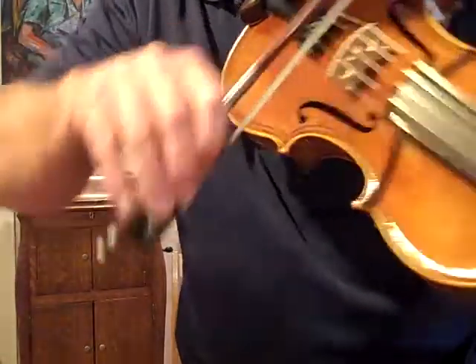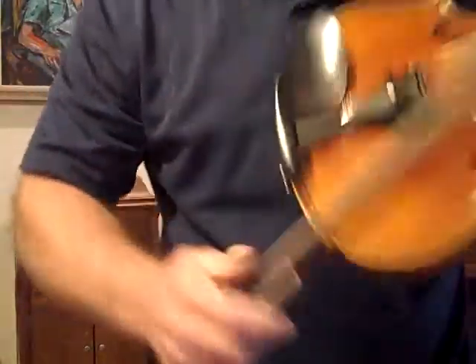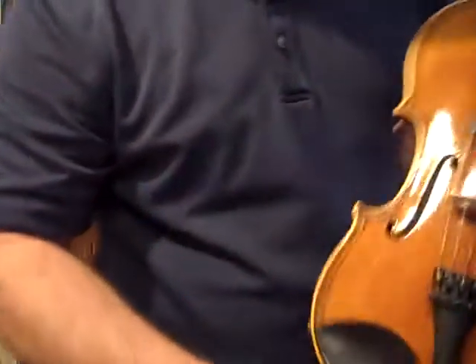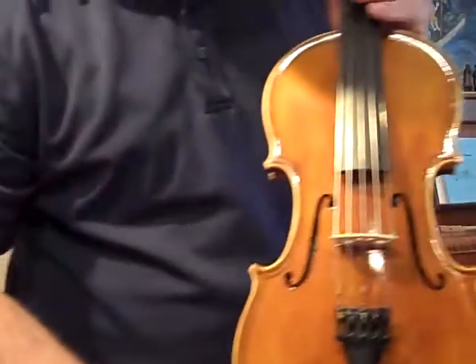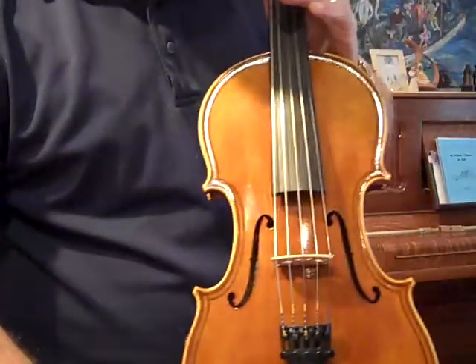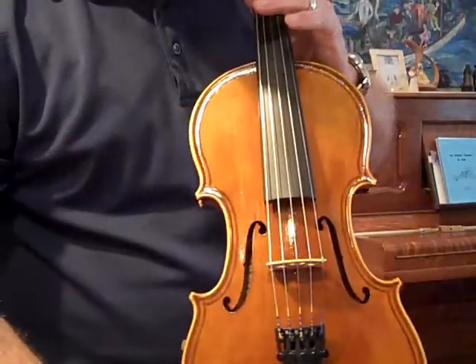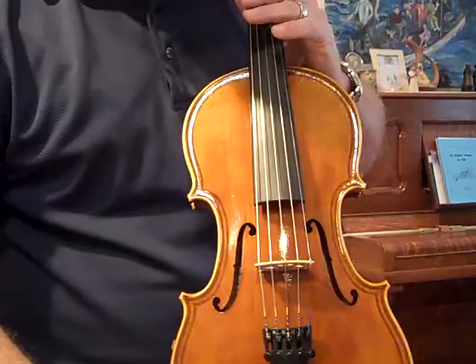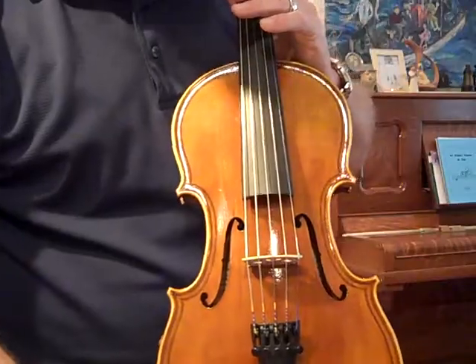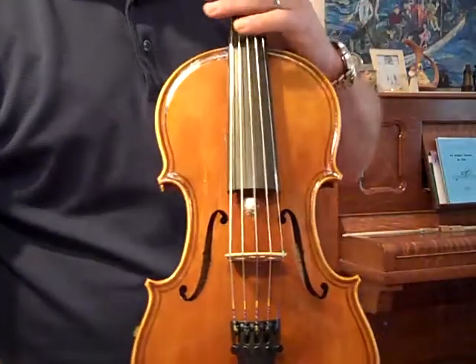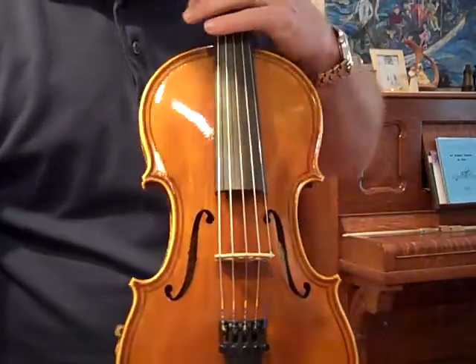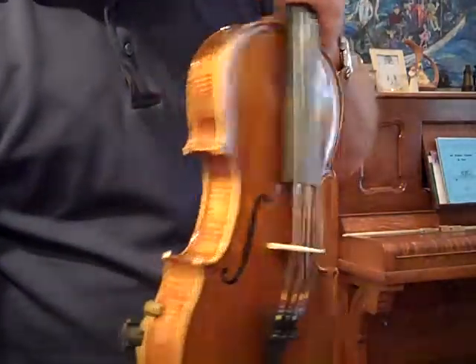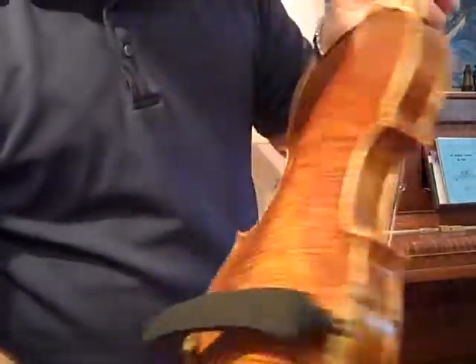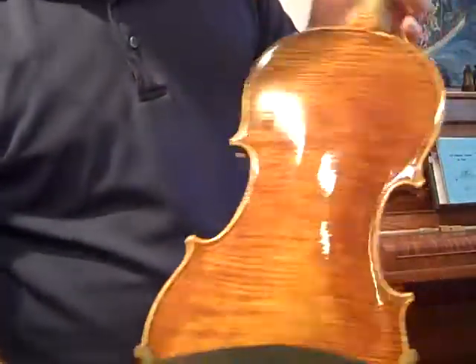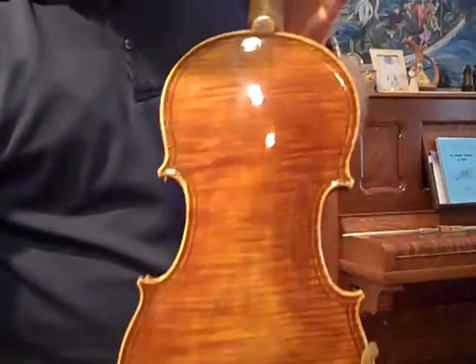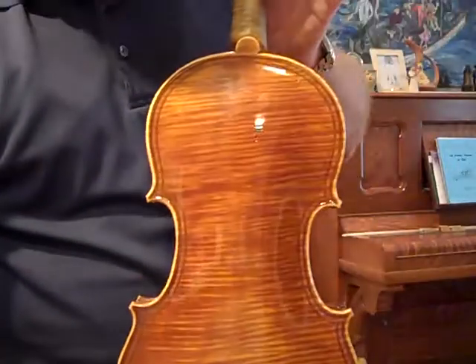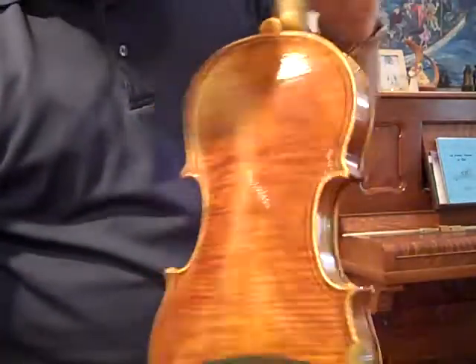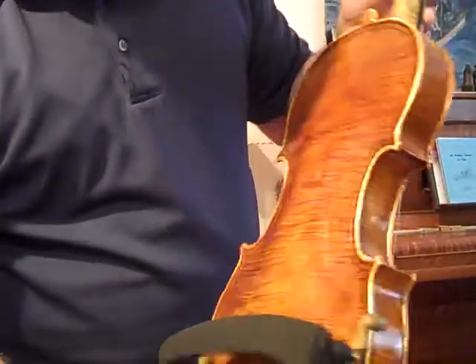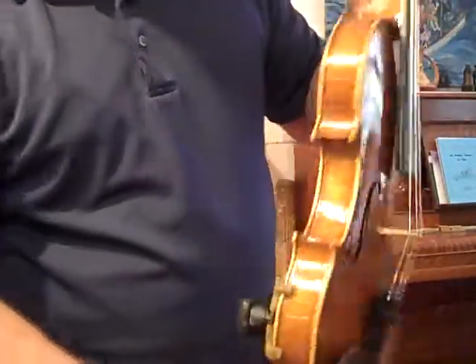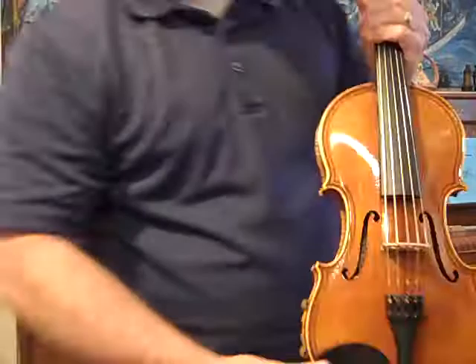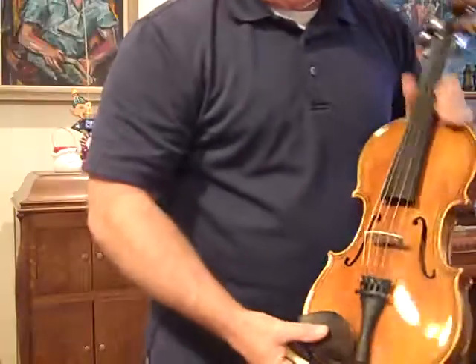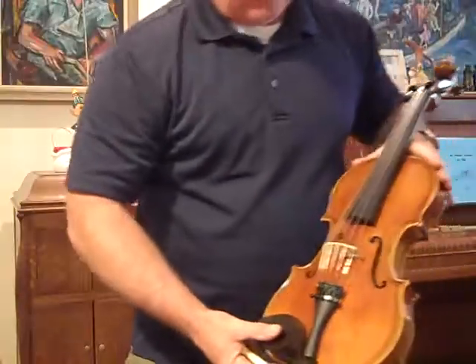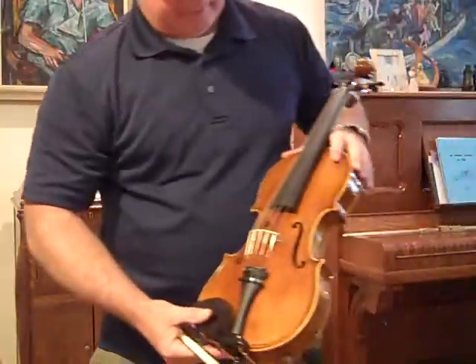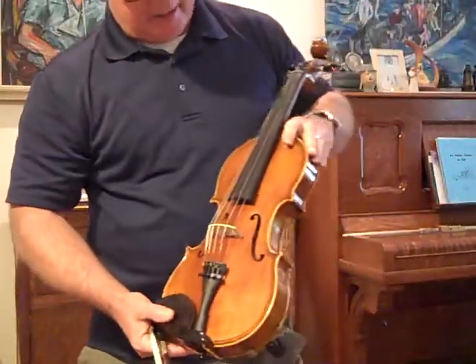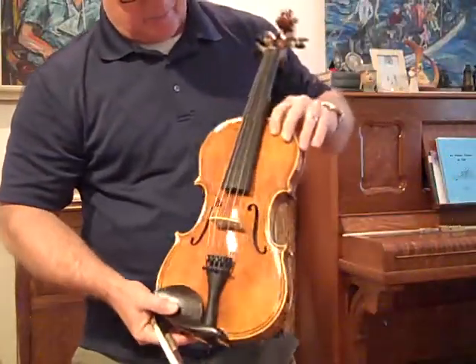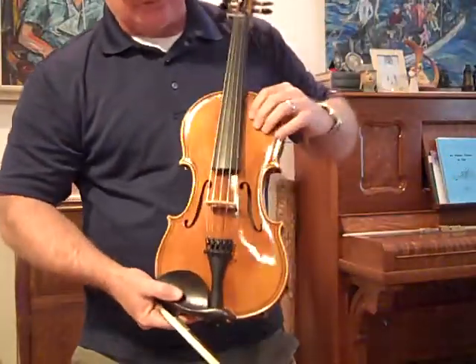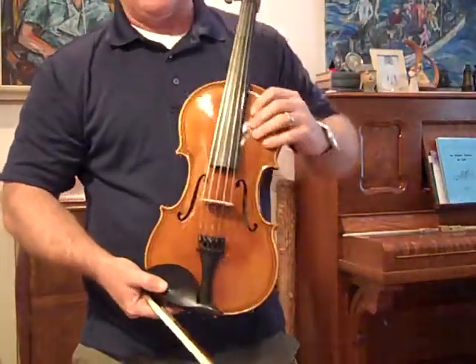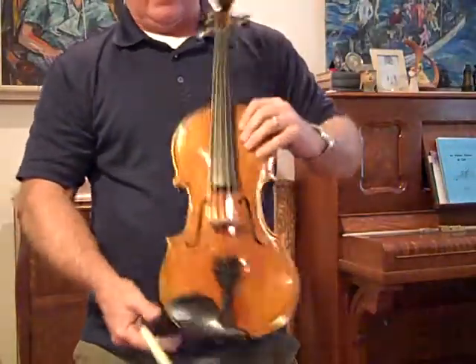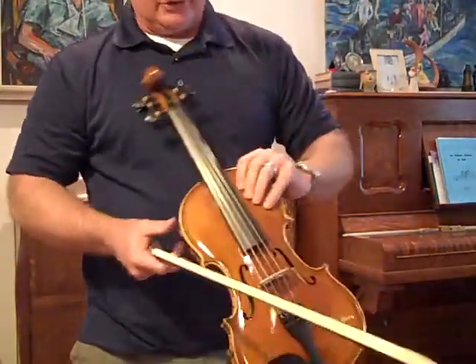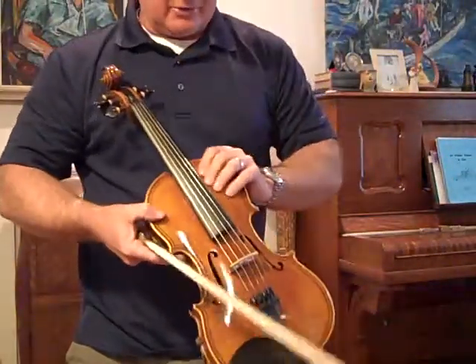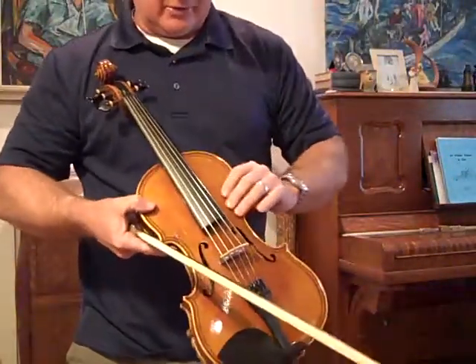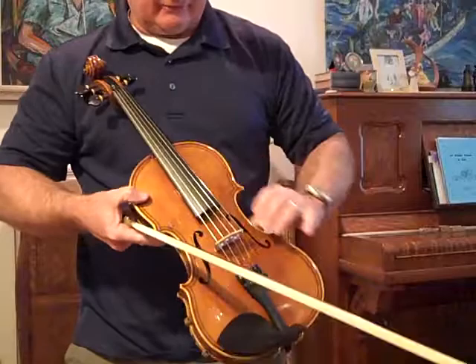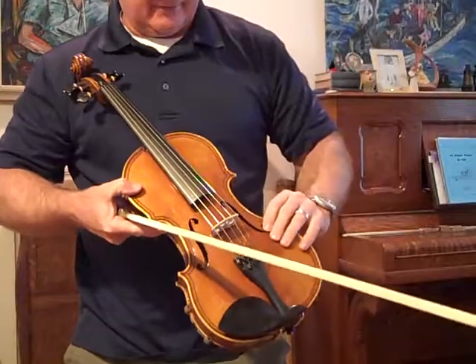That C string's a monster. That's where most fives, including a lot of good makers across the country, fall apart. But this one — it's a really good one. Every now and then one will just turn out super, super good, and this is one of them.